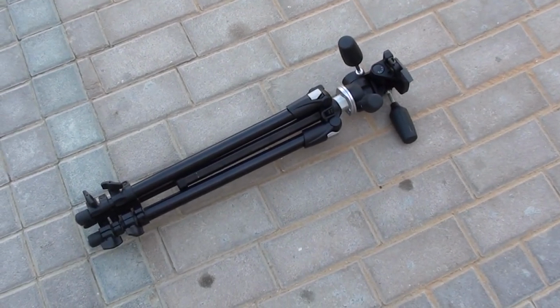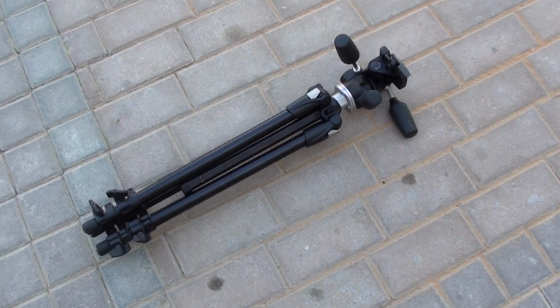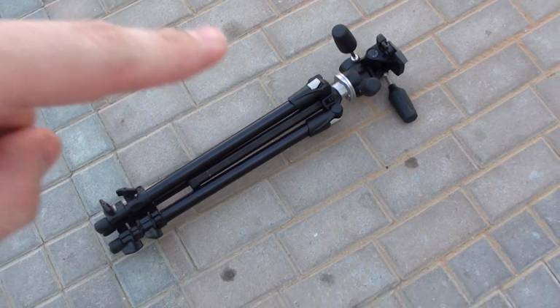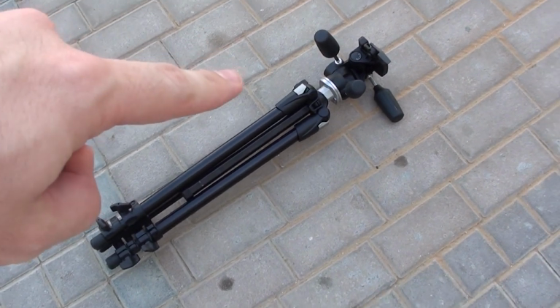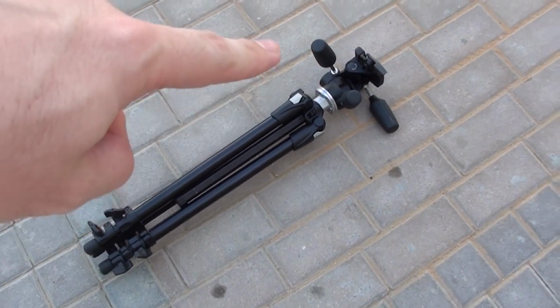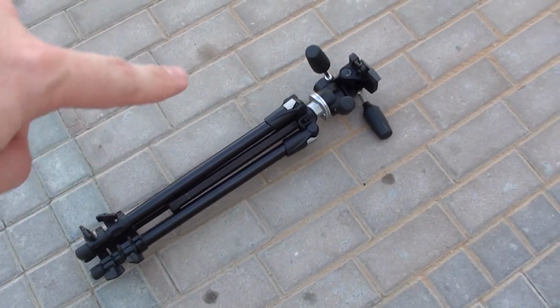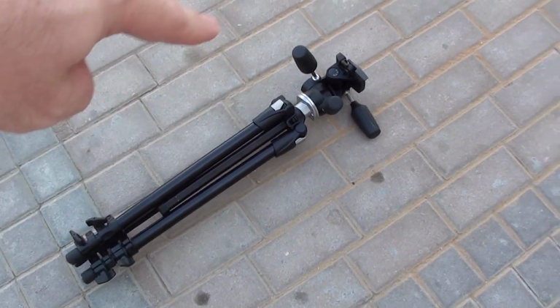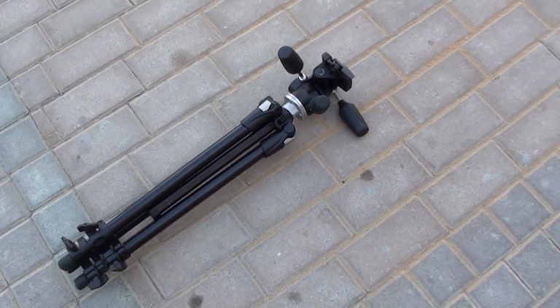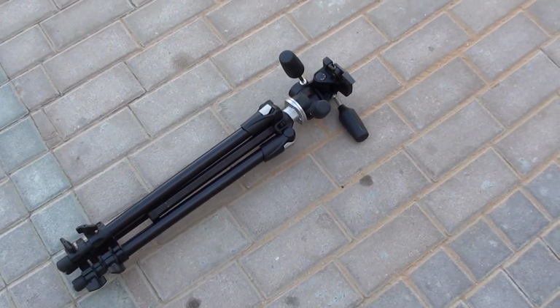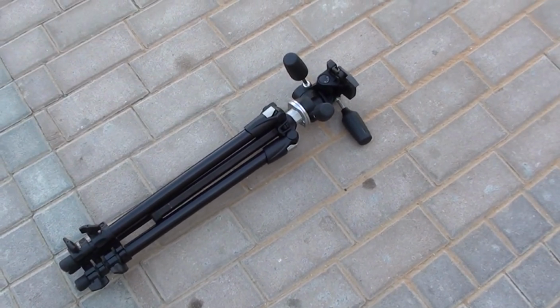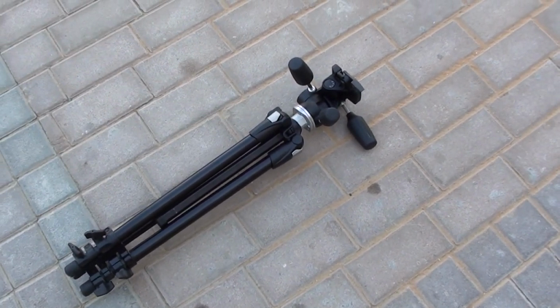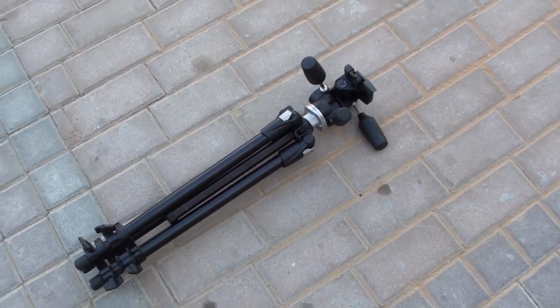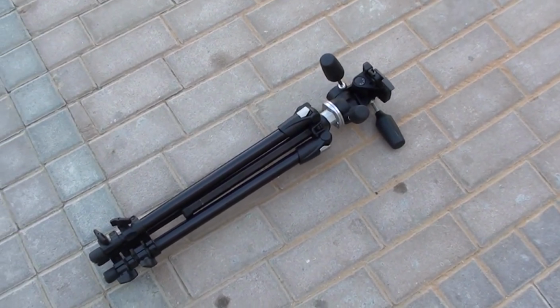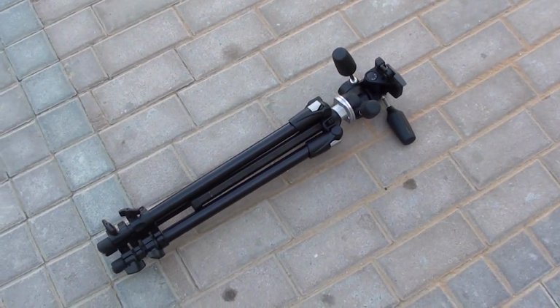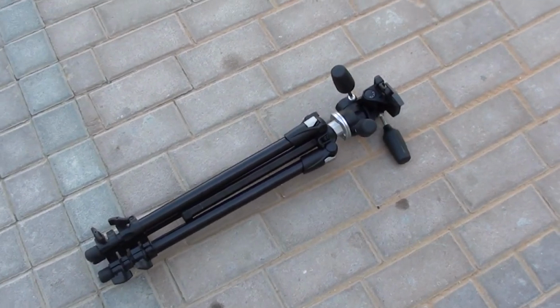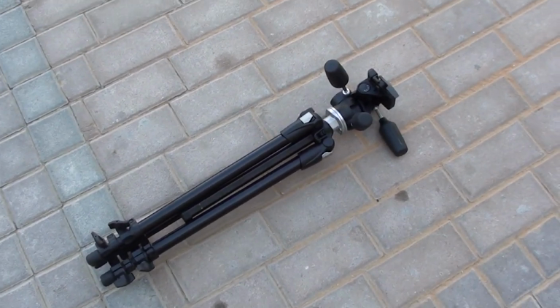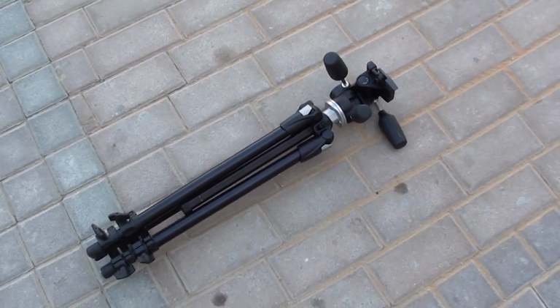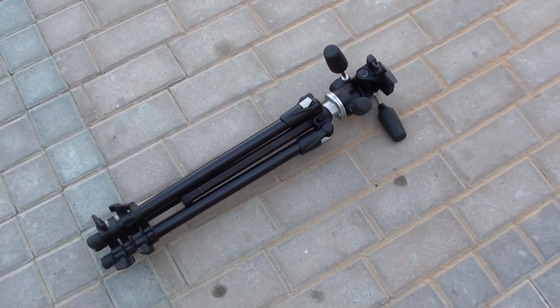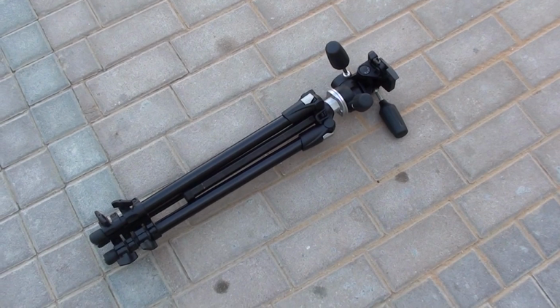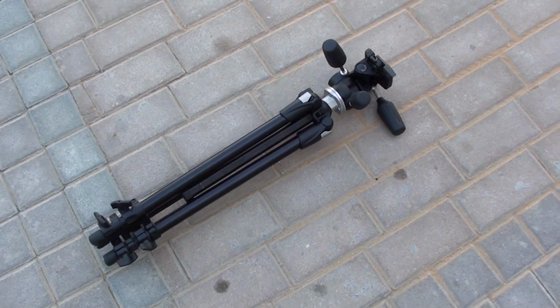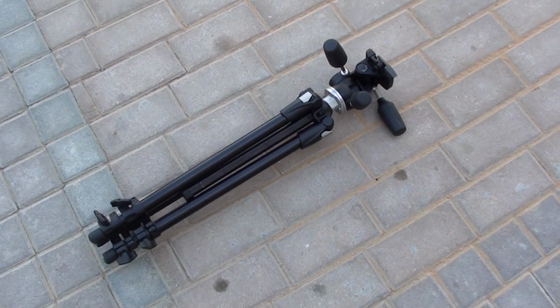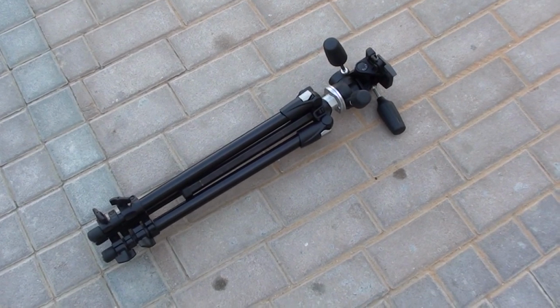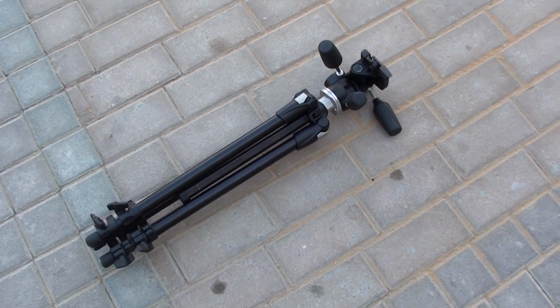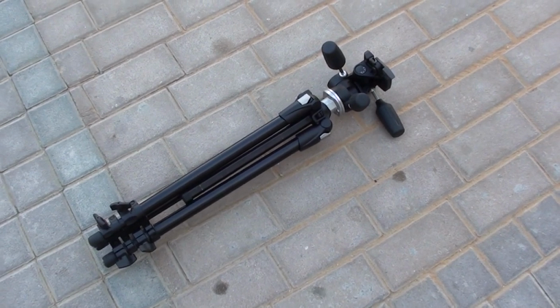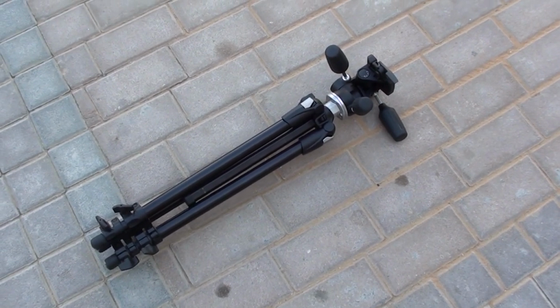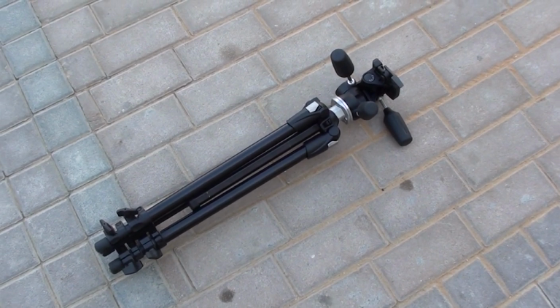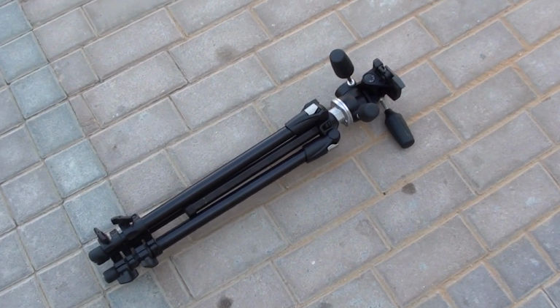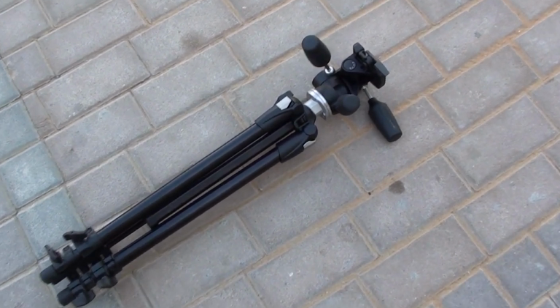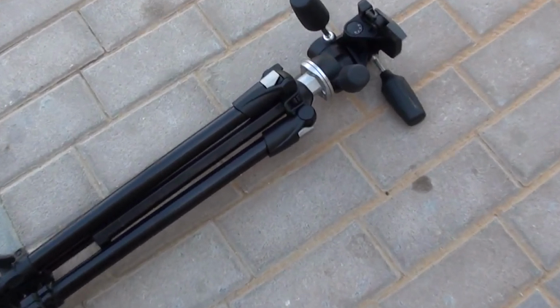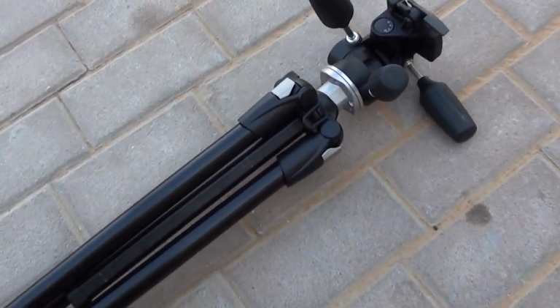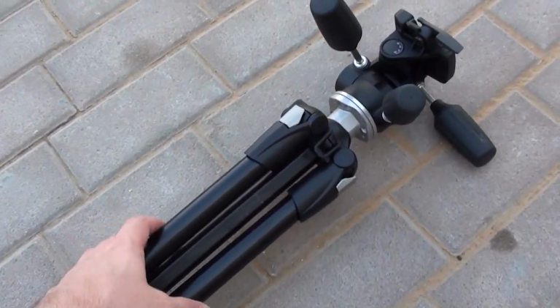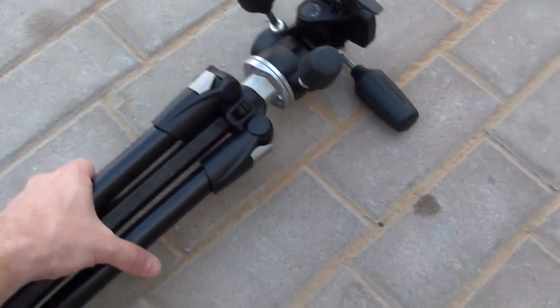Here's the last position of the tripod — folding it together. You can turn the head around a bit to make it more compact. This is basically how you're going to transport it.